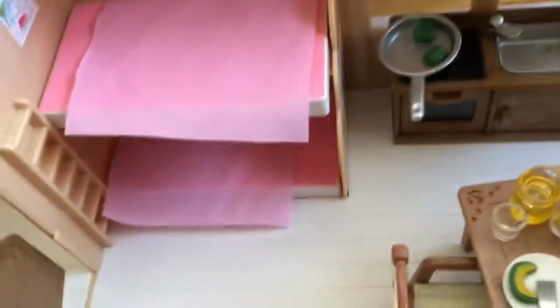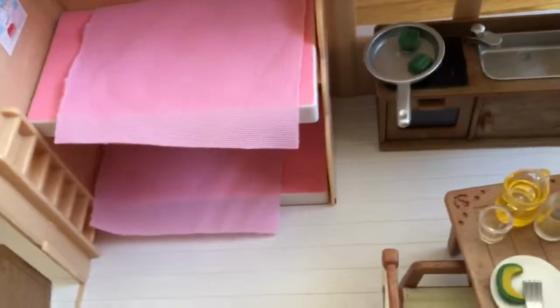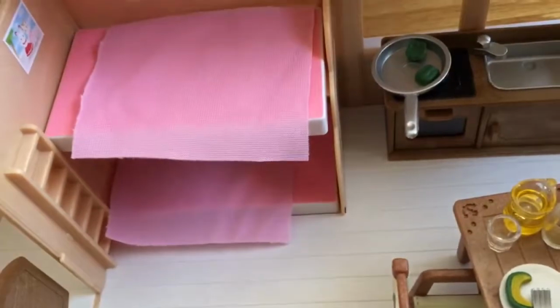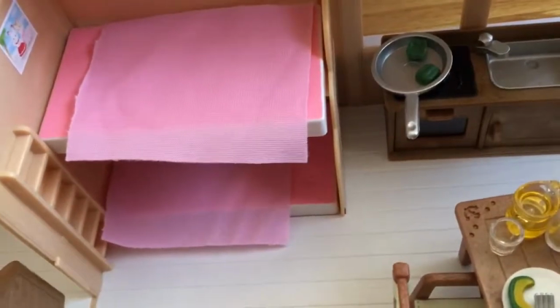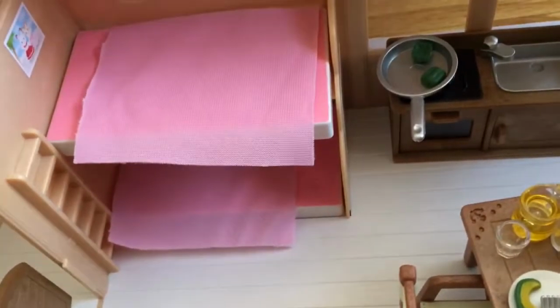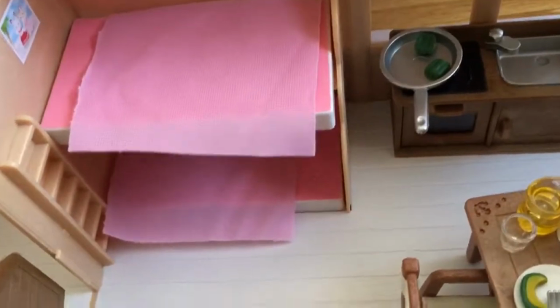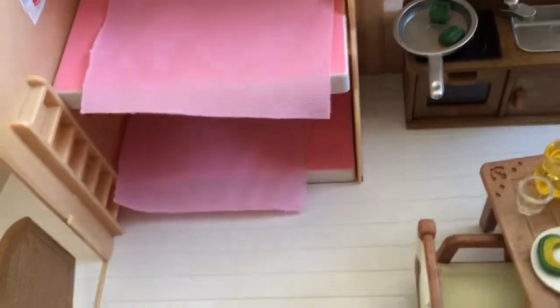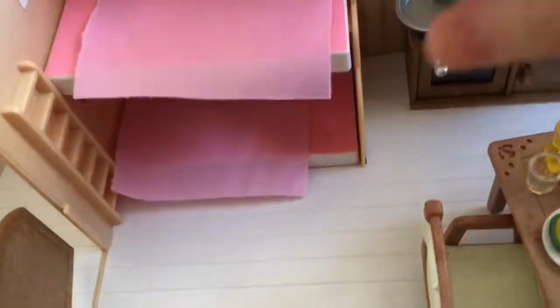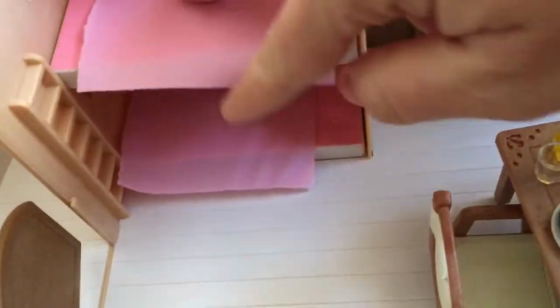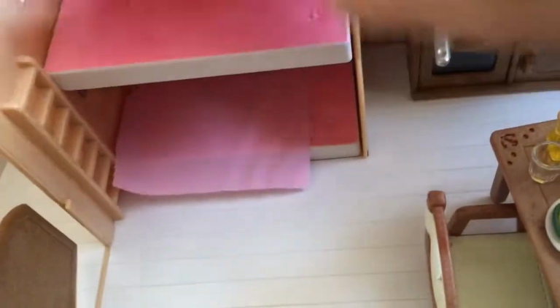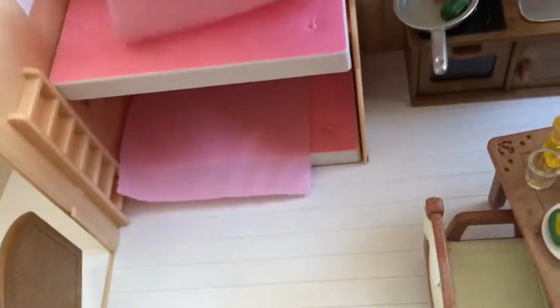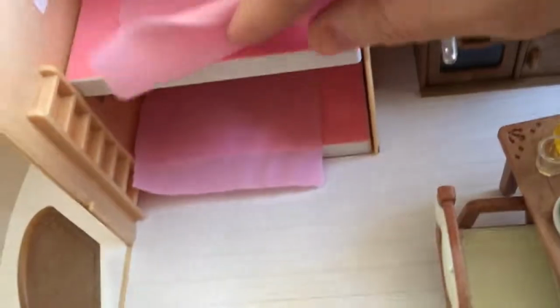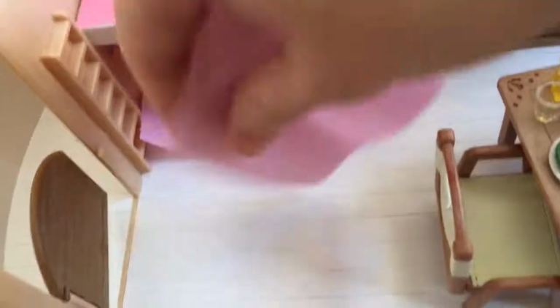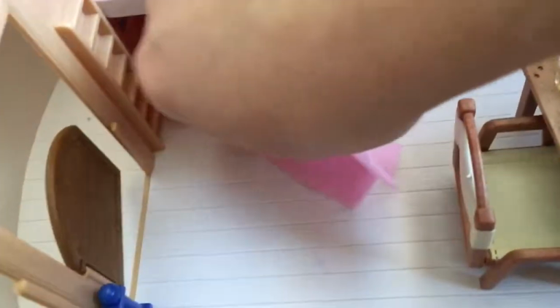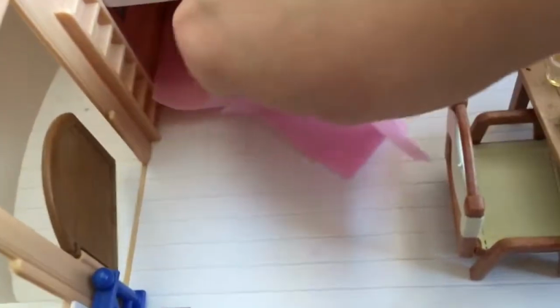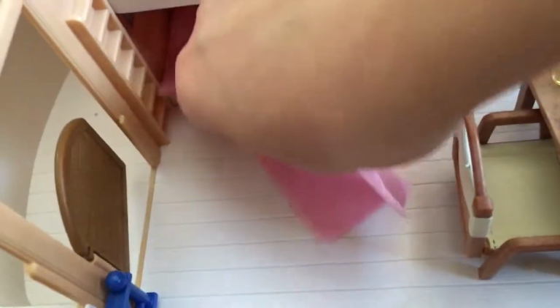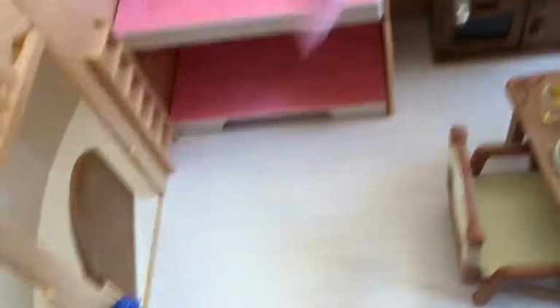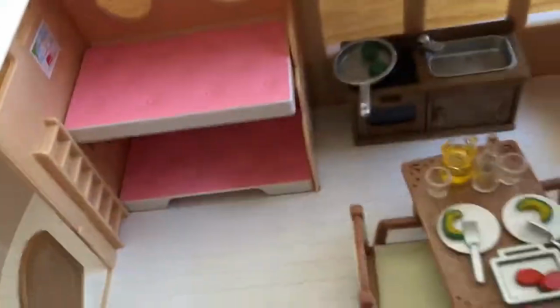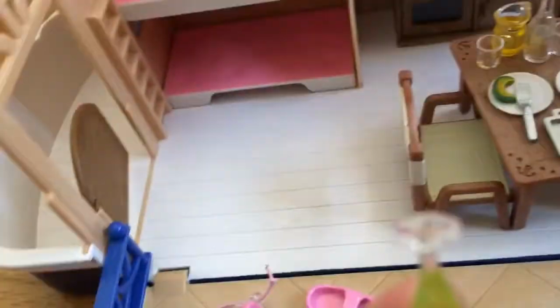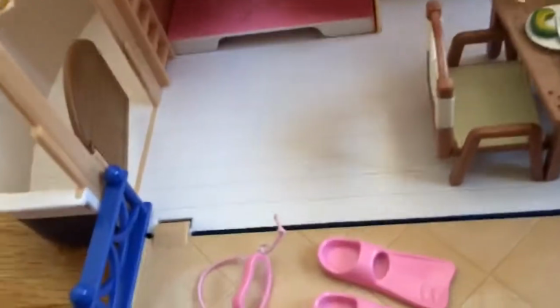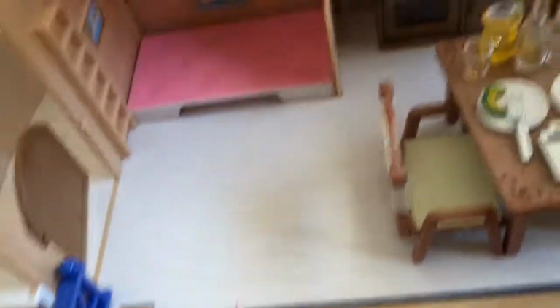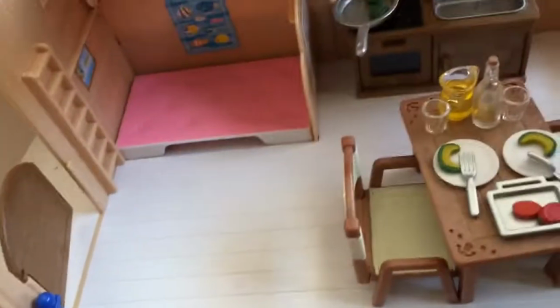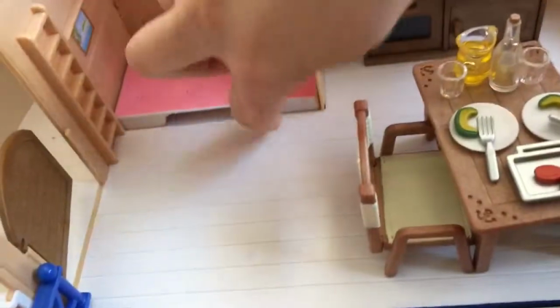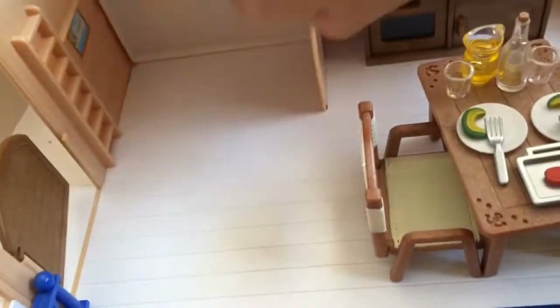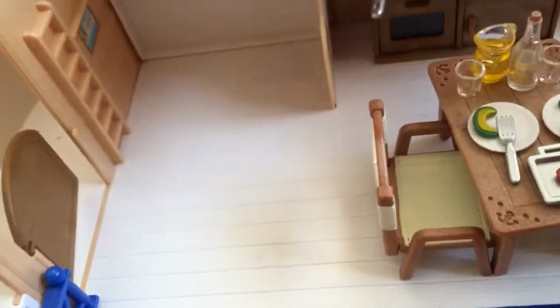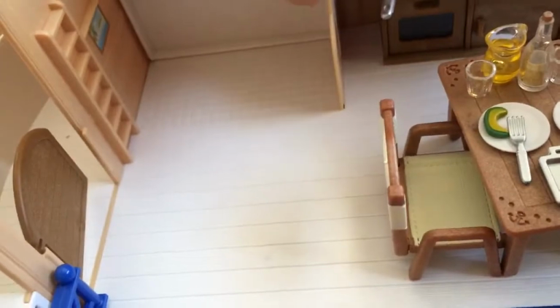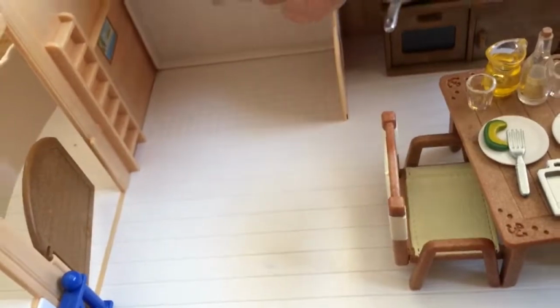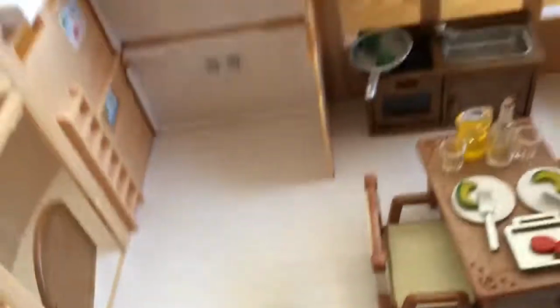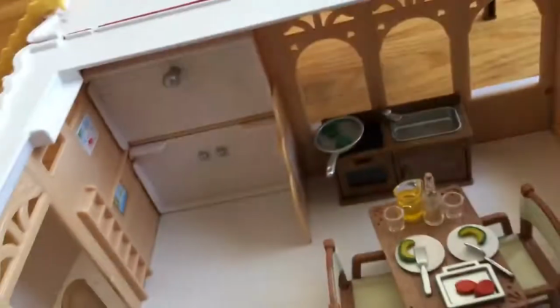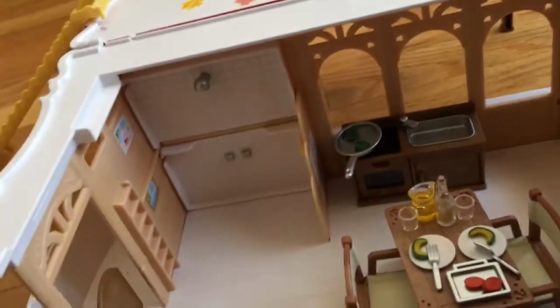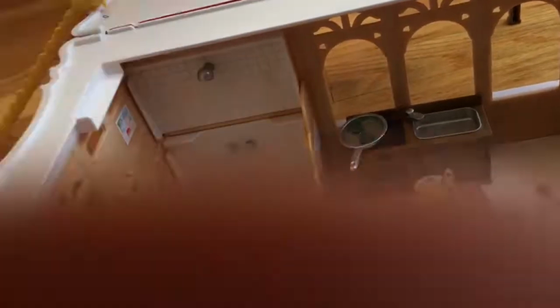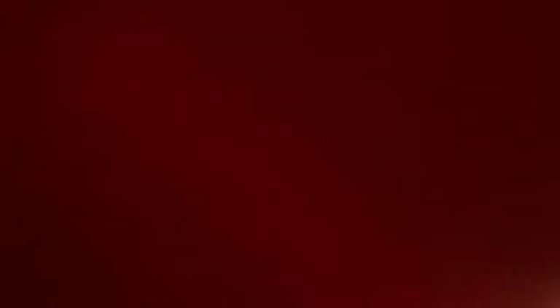A little sink and stove. And here's our little drink. This is the beds that came with little blankets. And these, if you flip them, they actually turn into a shower.